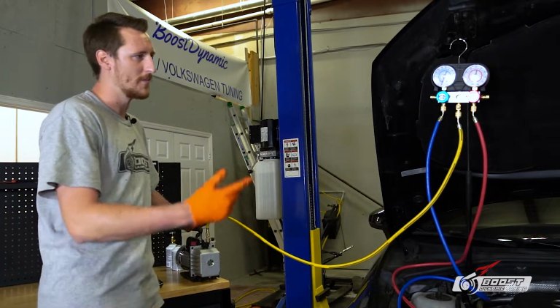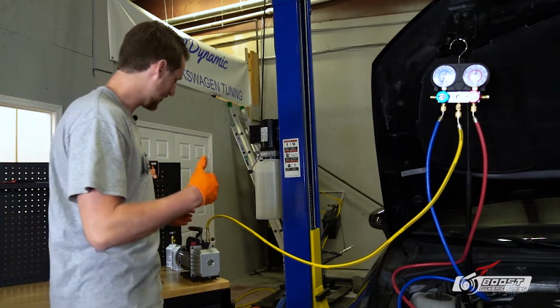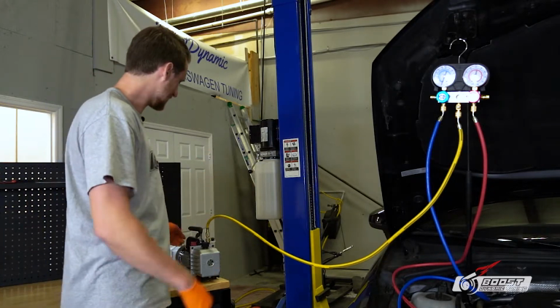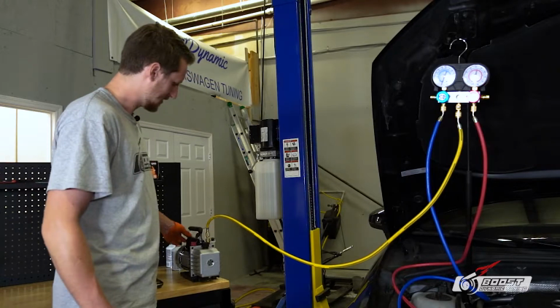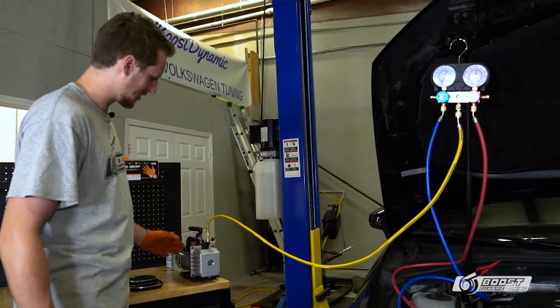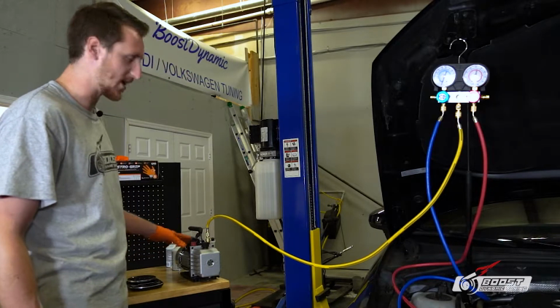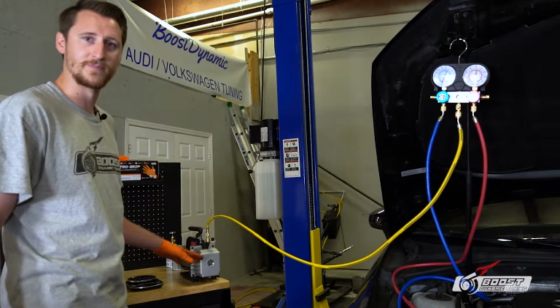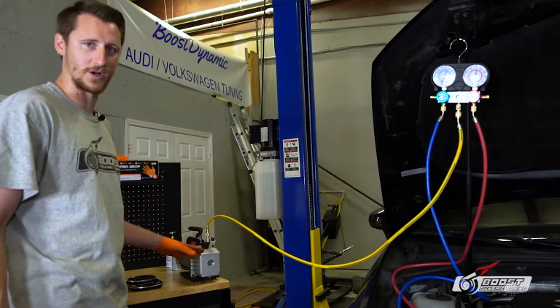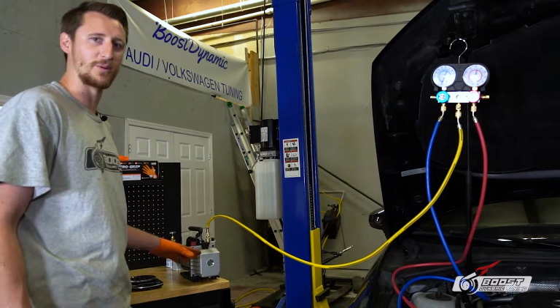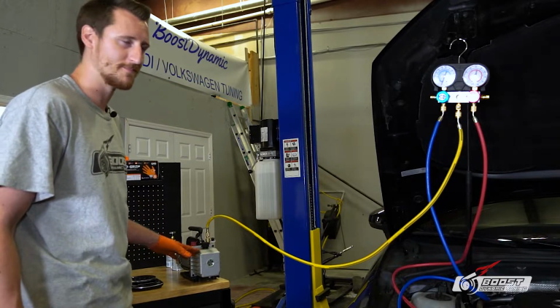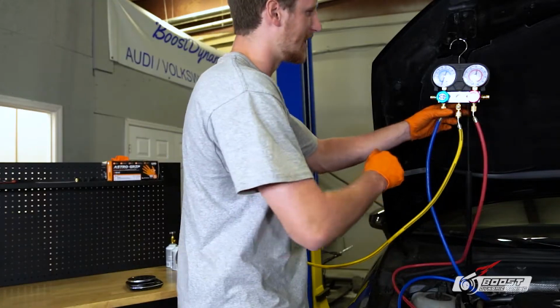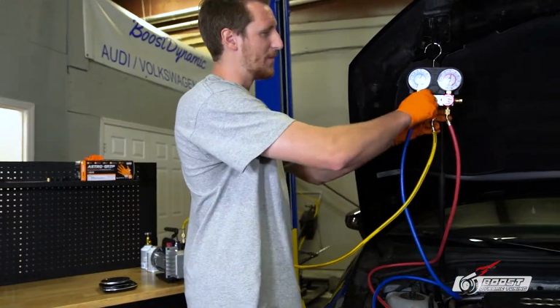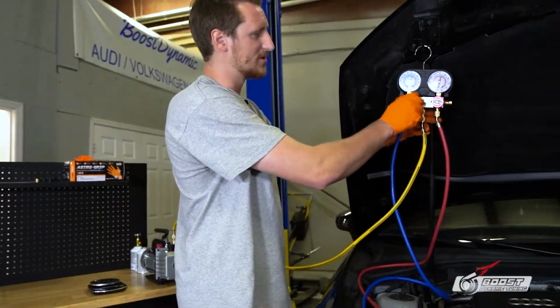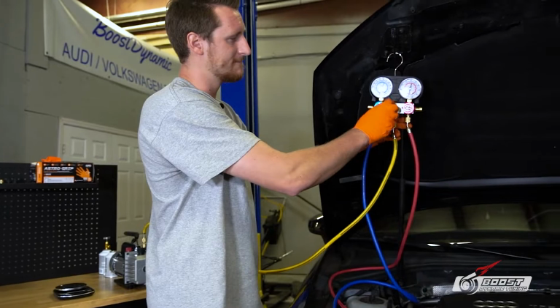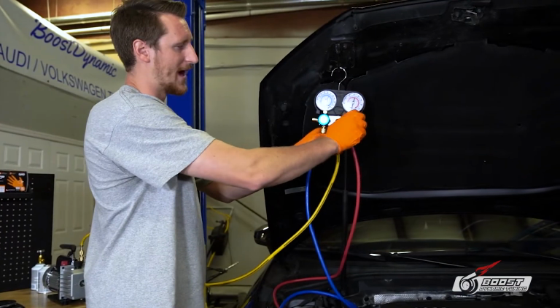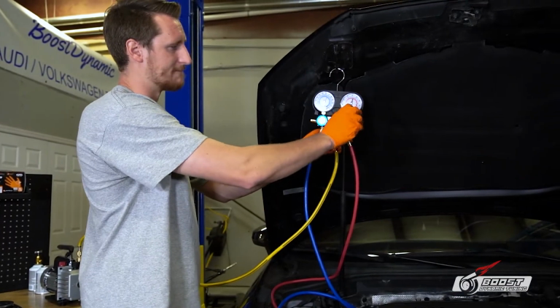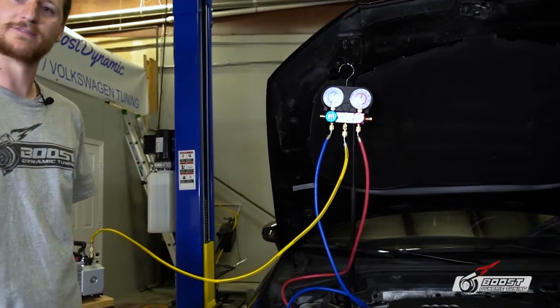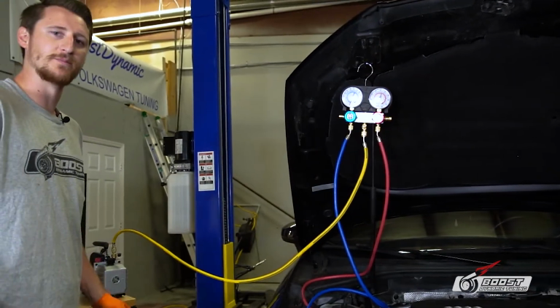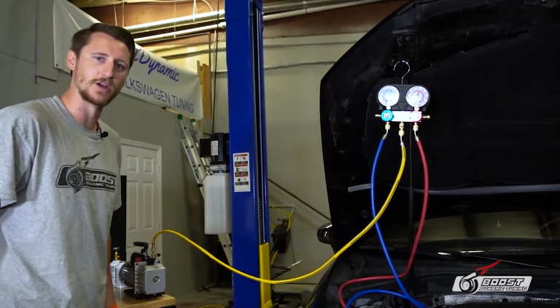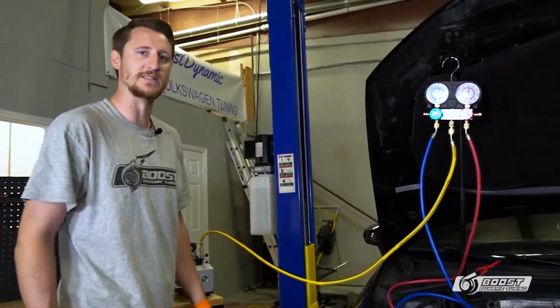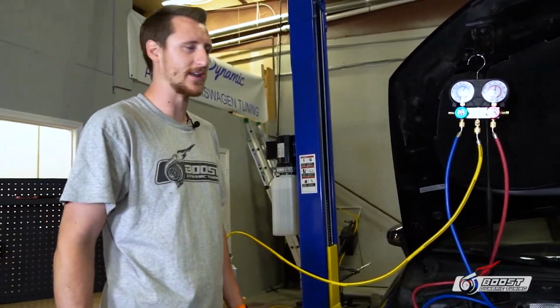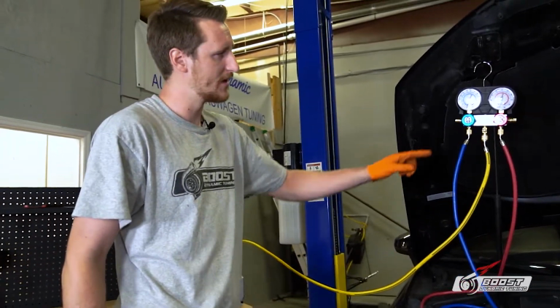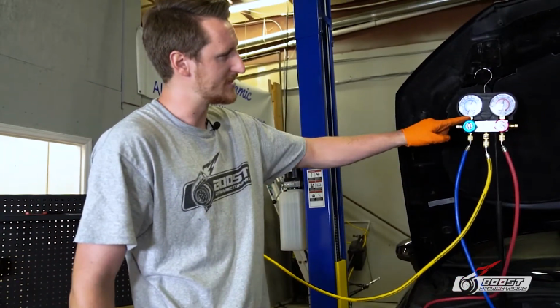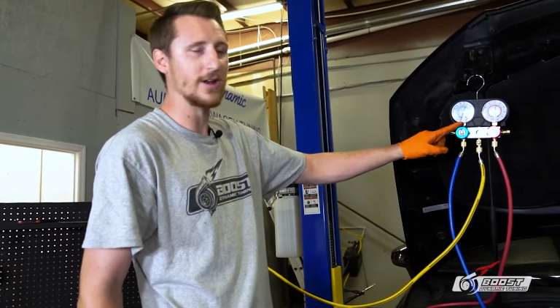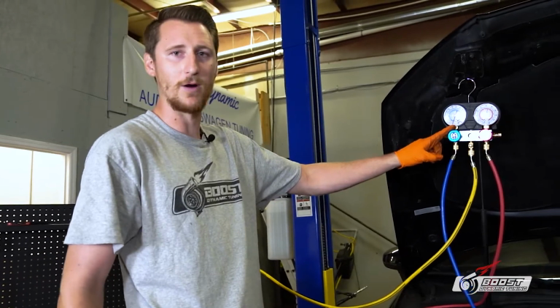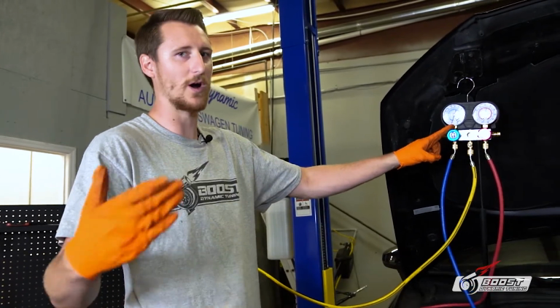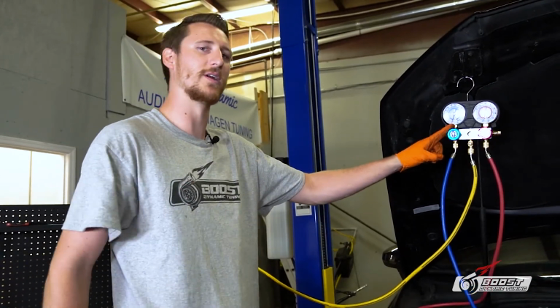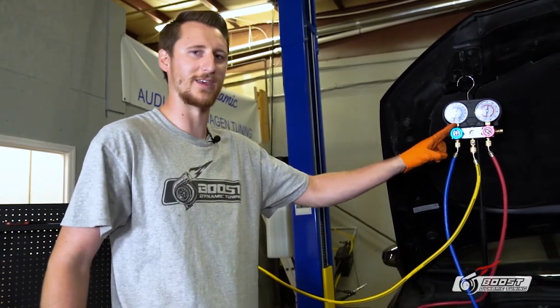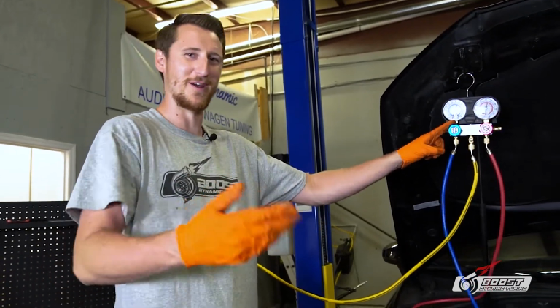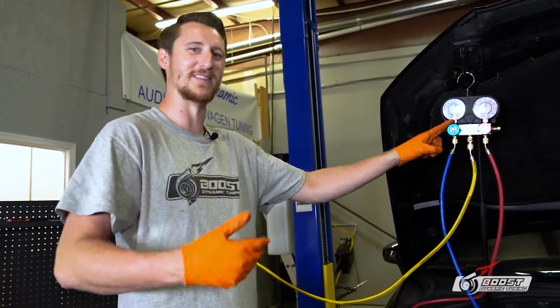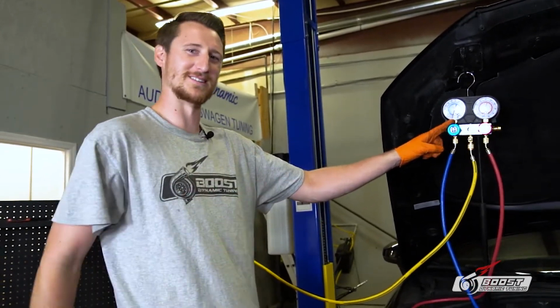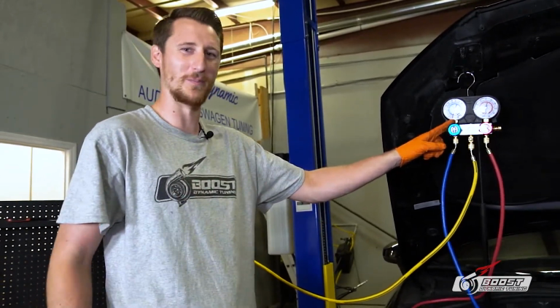What I'm going to do is turn on the compressor, which you can get at Harbor Freight. Next, open up the low side and open up the high side. Now the system is going to go into a deep vacuum. You can see it's at 30 right now because we already put it in a vacuum and sped this process up a little bit.